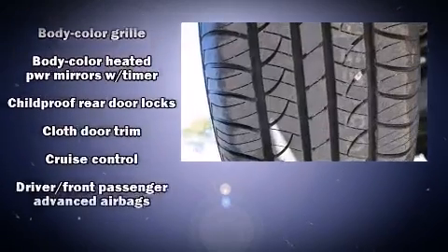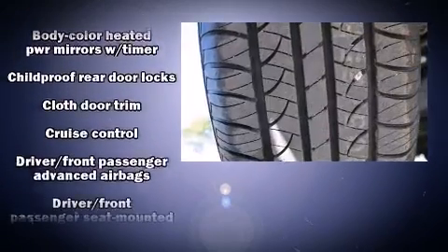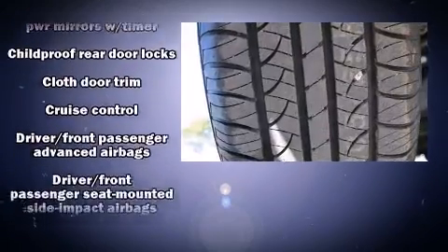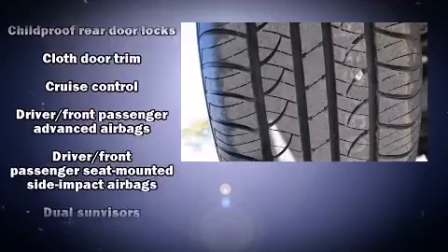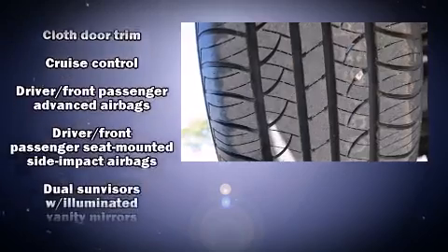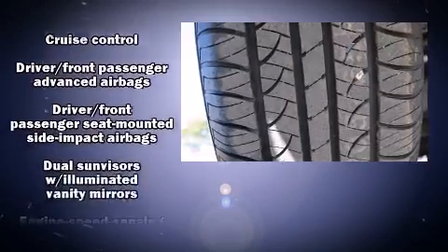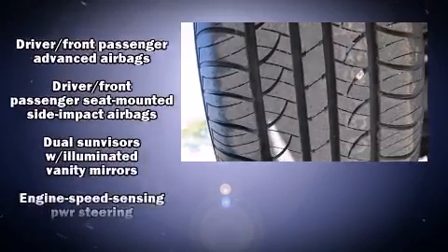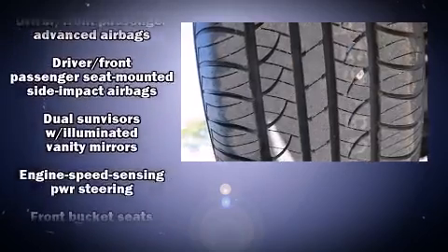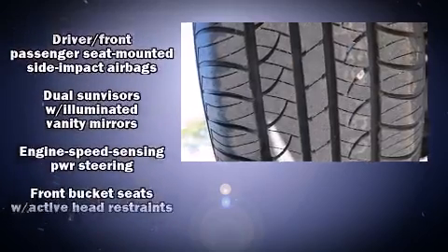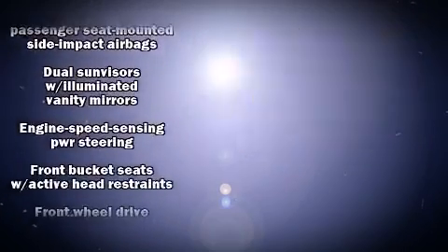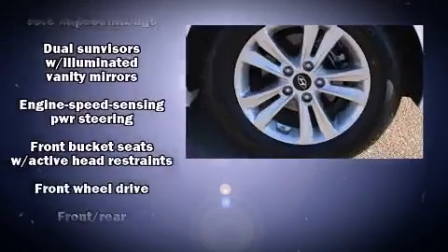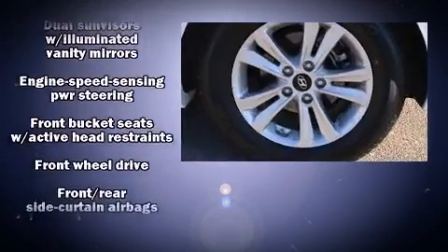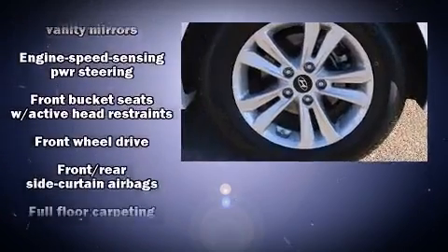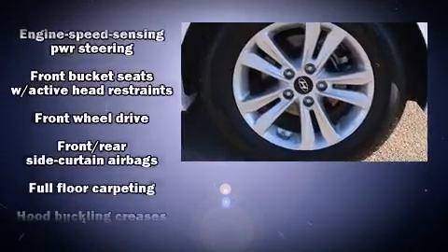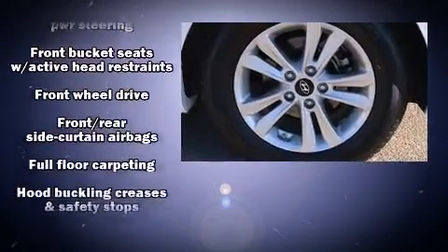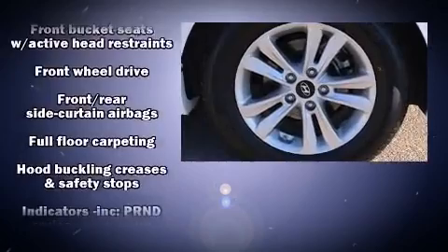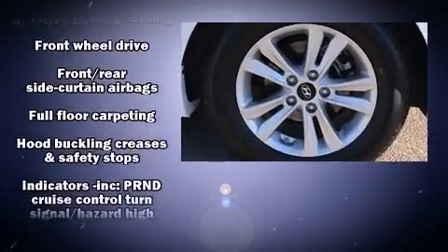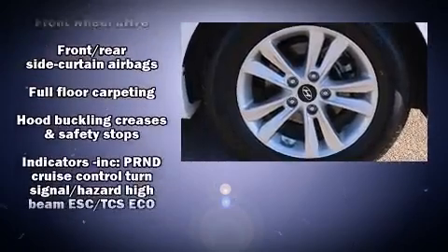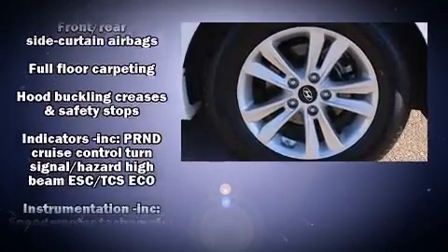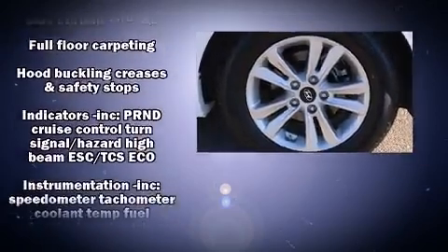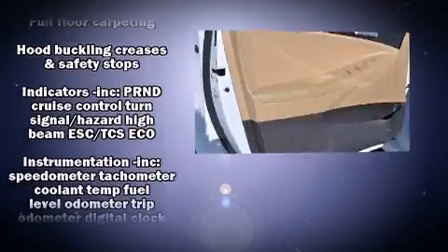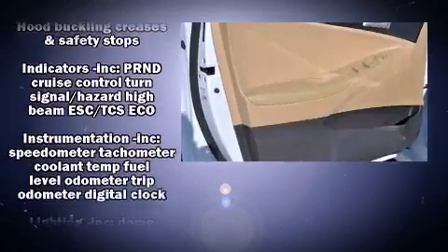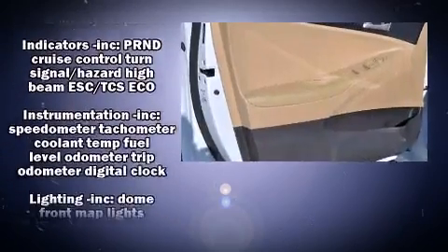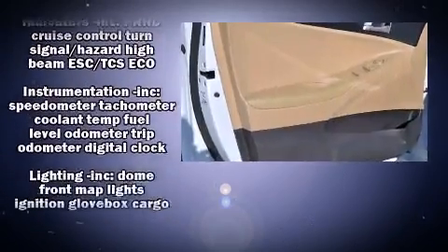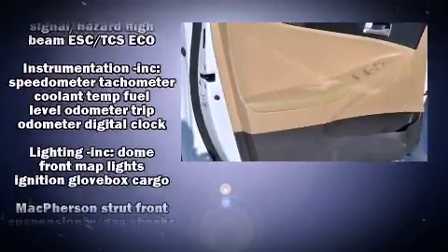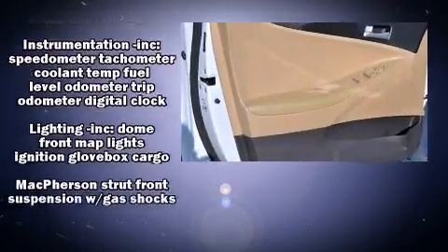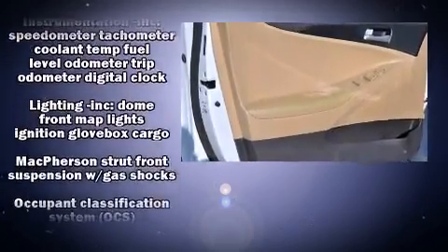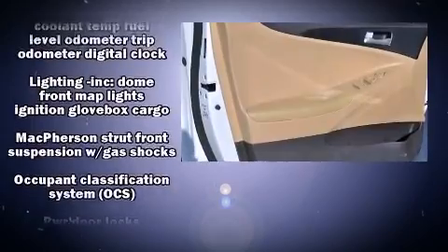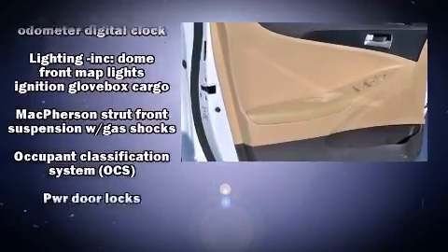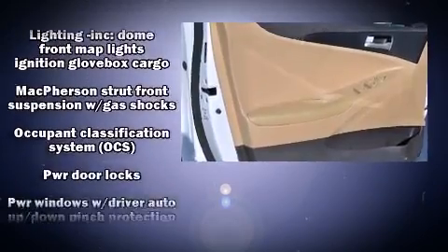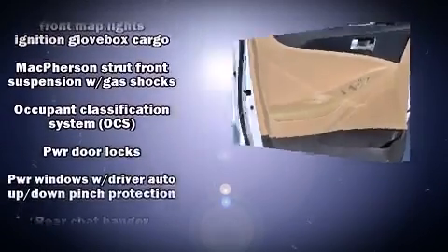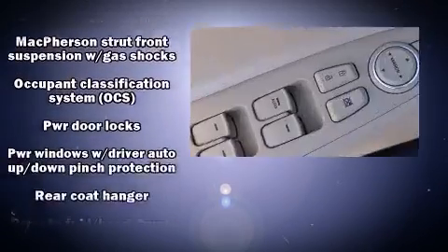Hyundai also prioritized safety and security by including dual front impact airbags, front side impact airbags, brake assist, an emergency communication system, and four-wheel disc brakes with ABS.